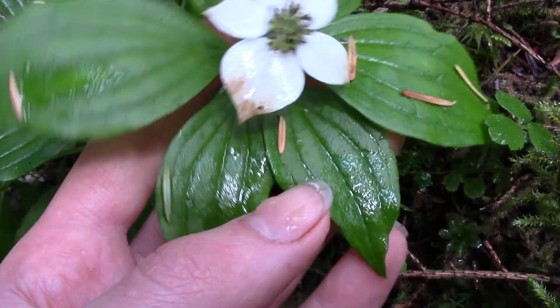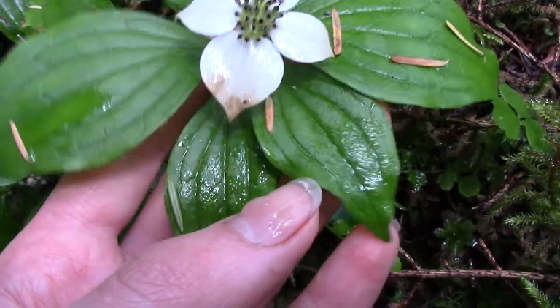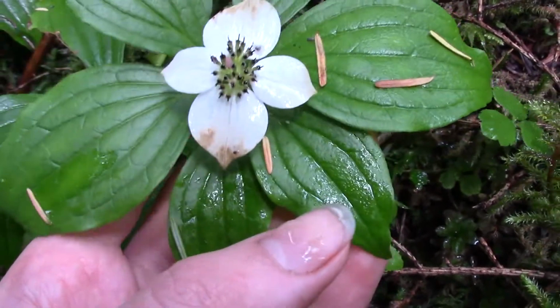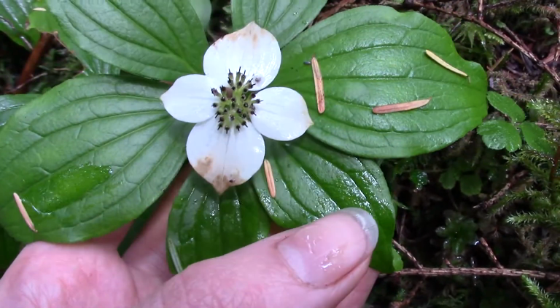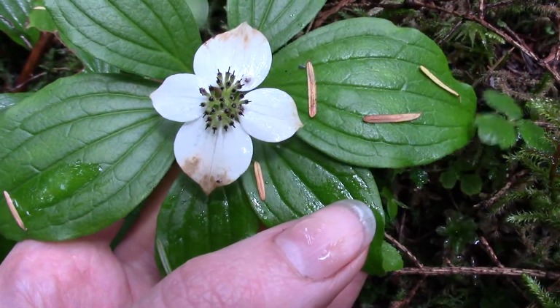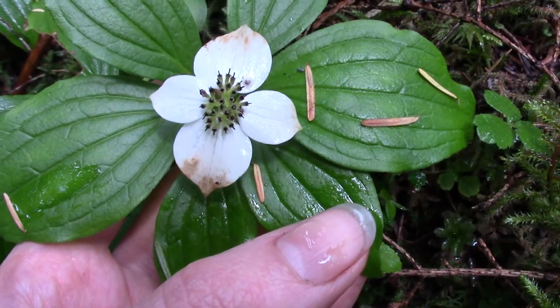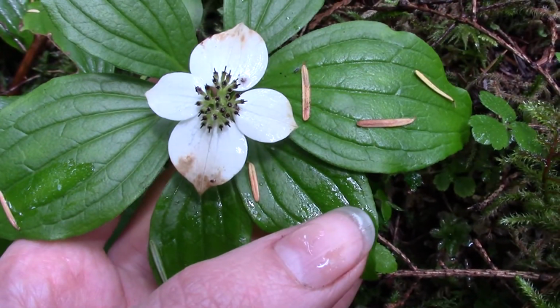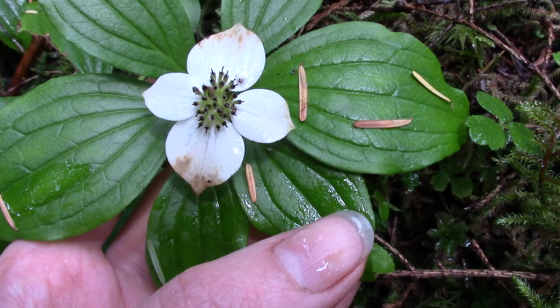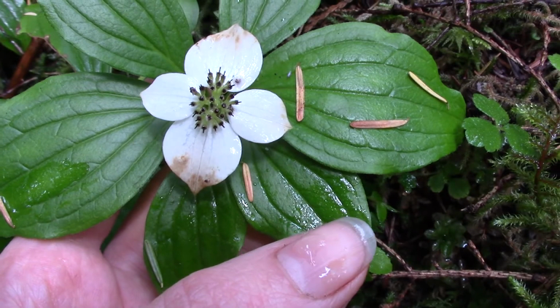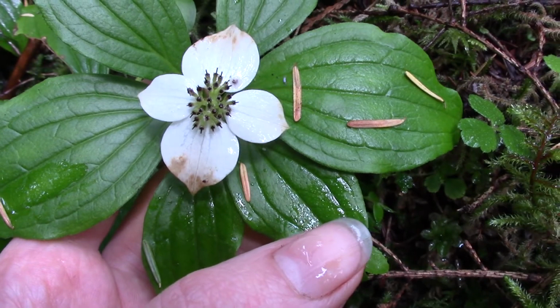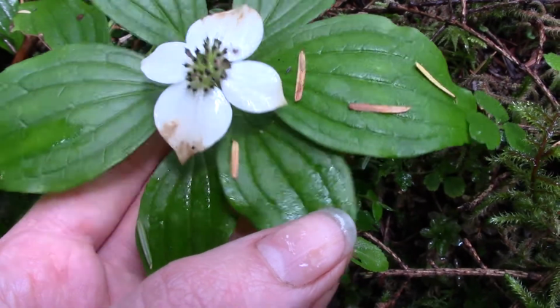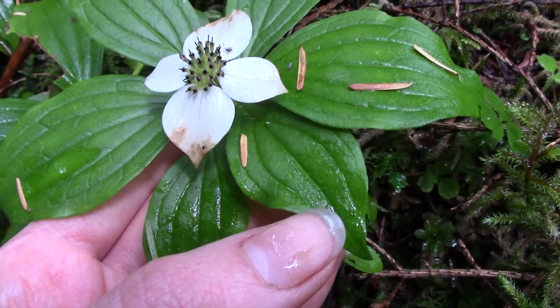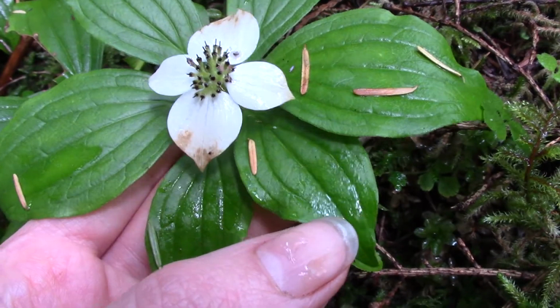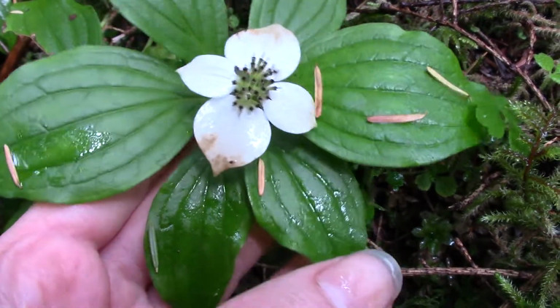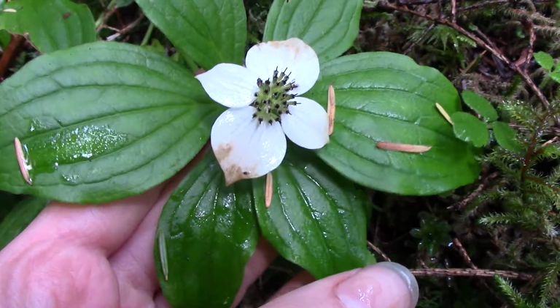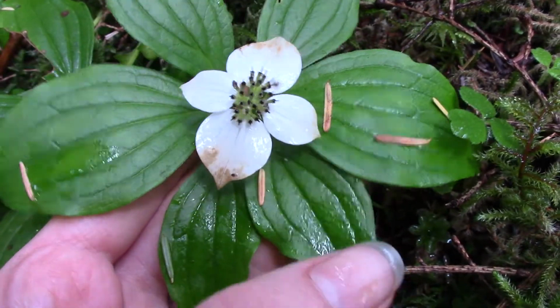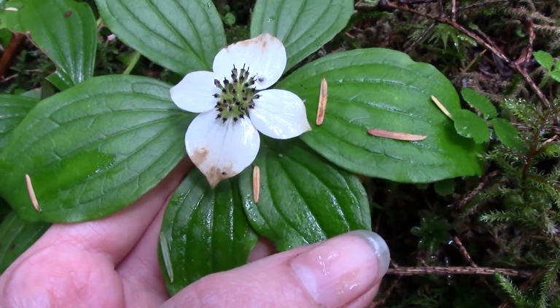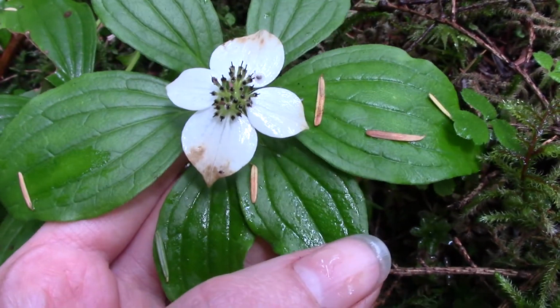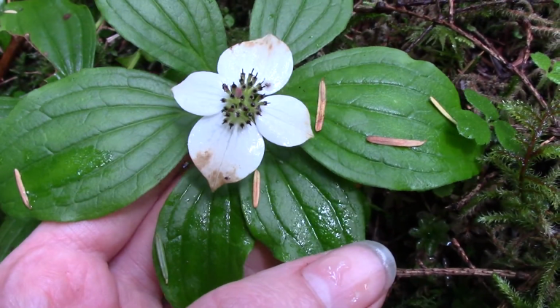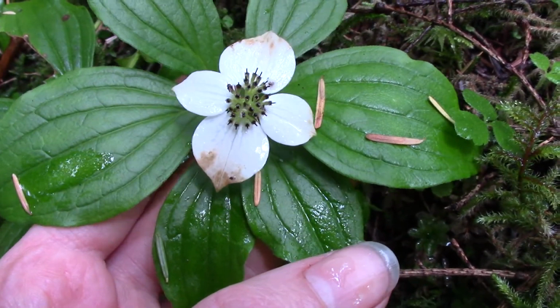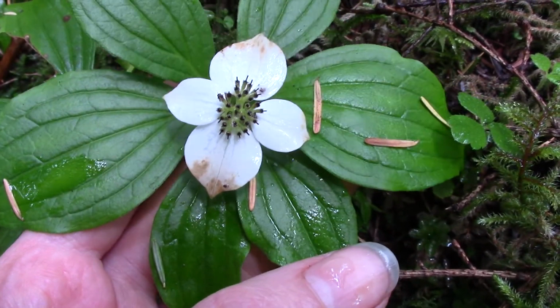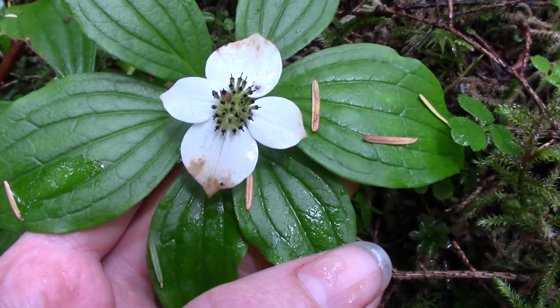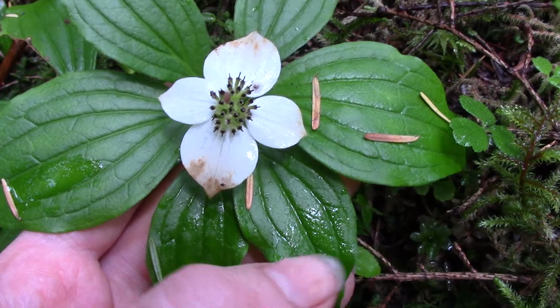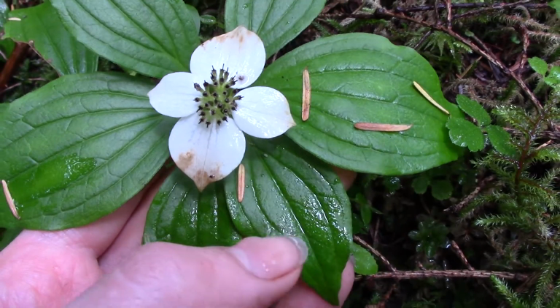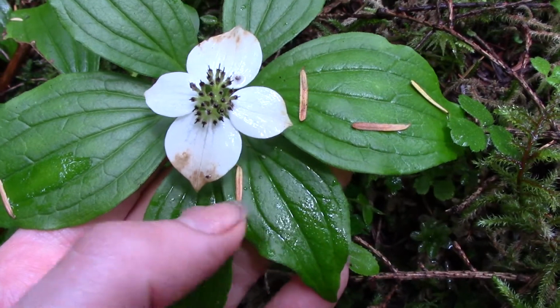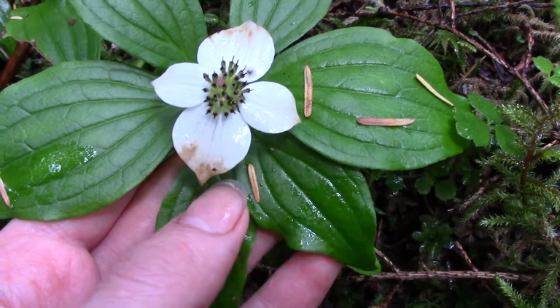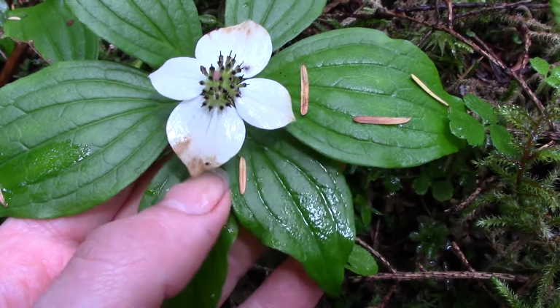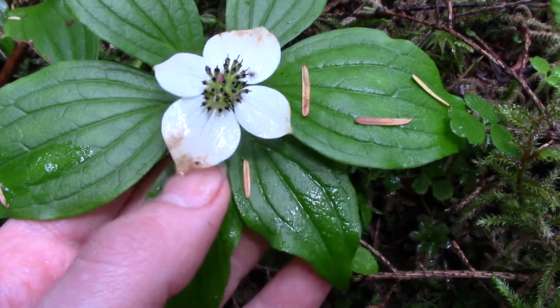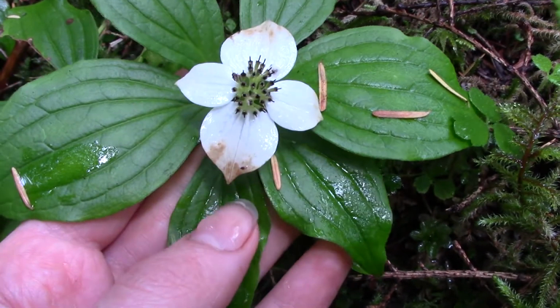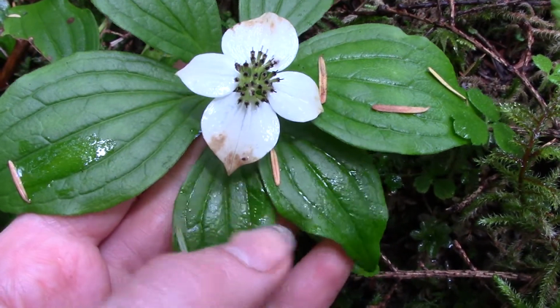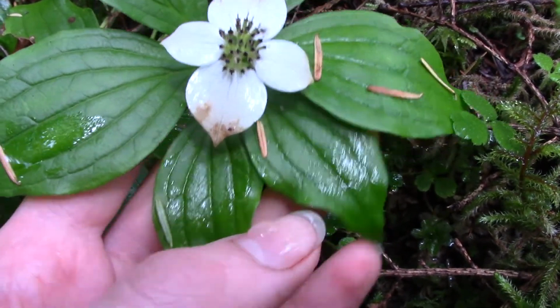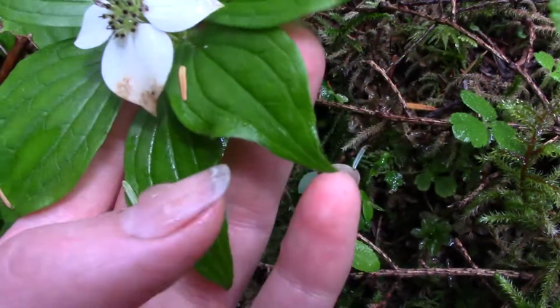It's amazing that dogwoods can be a little tiny plant — a little perennial like this — and a giant tree, and be in the same family.